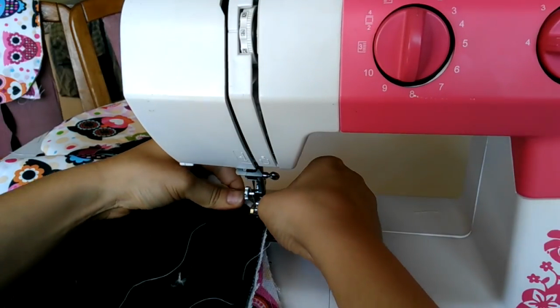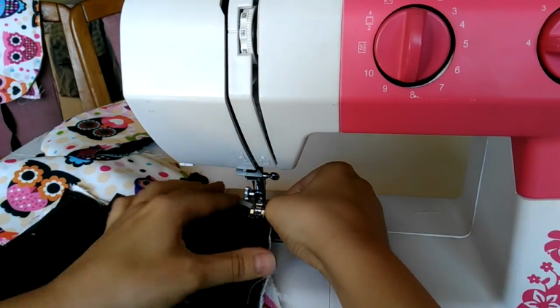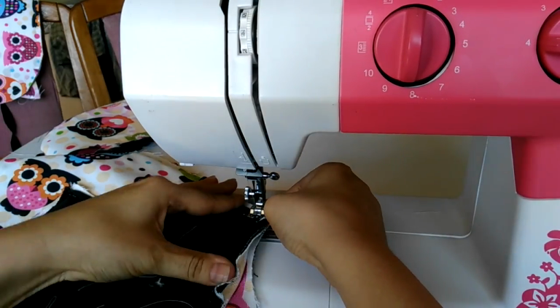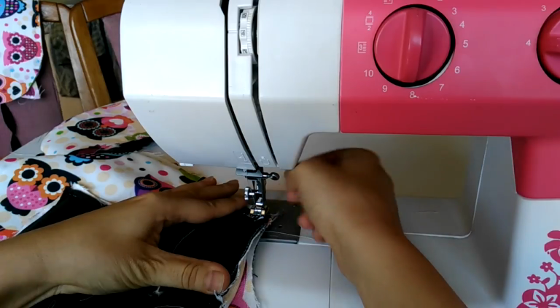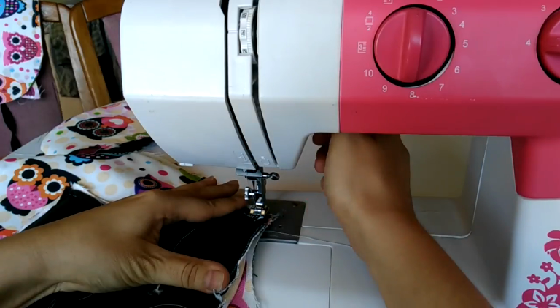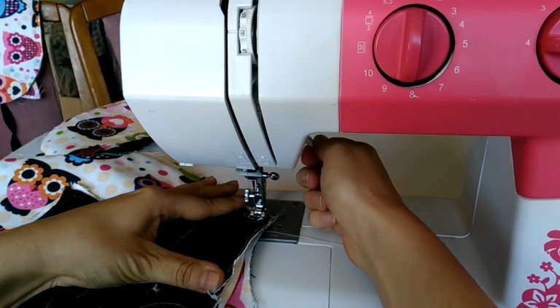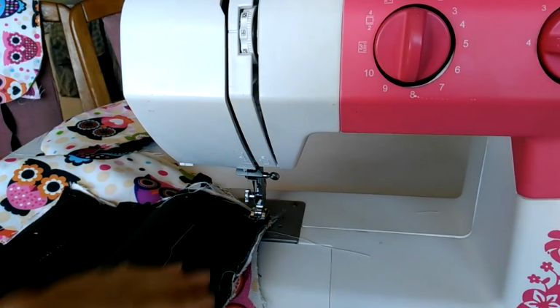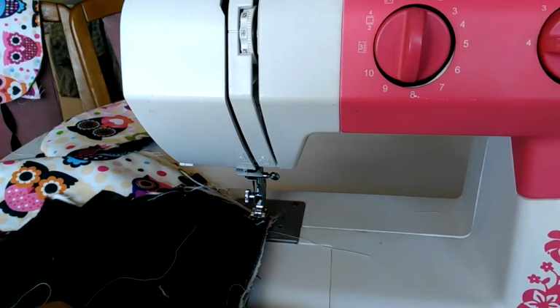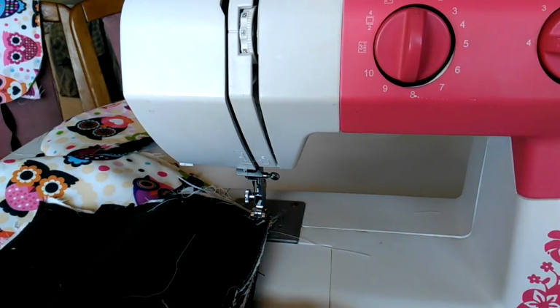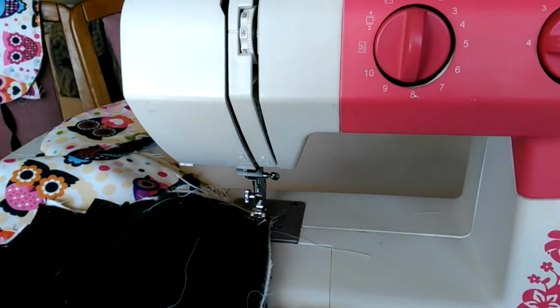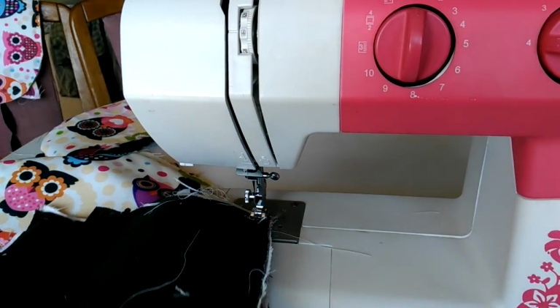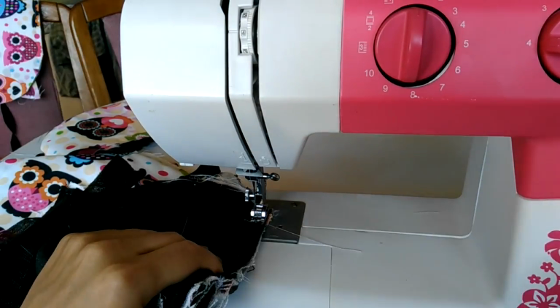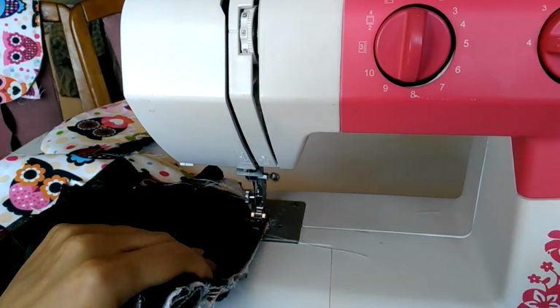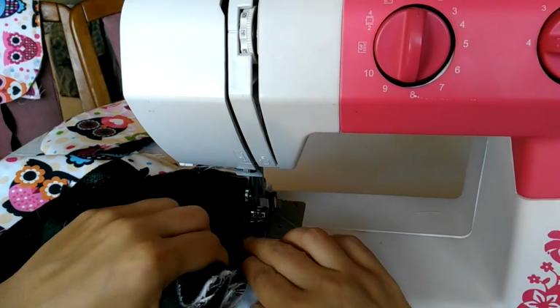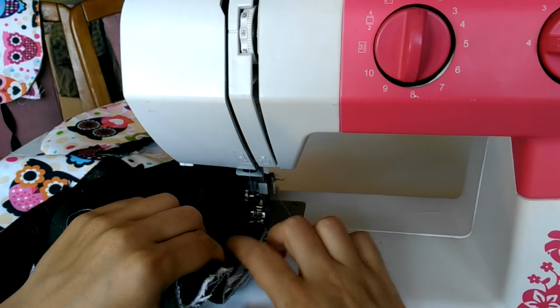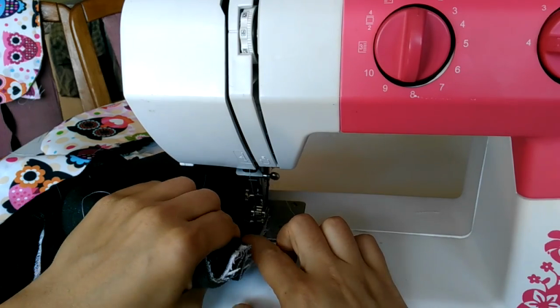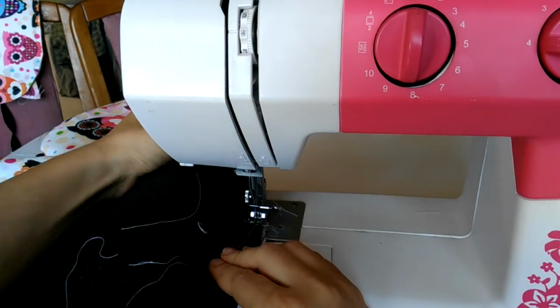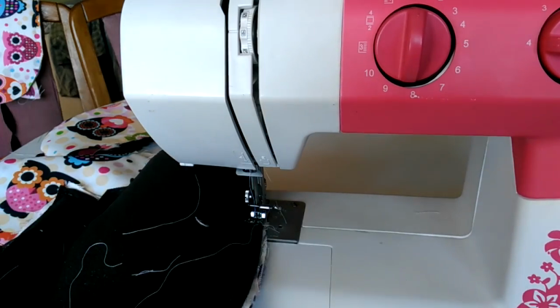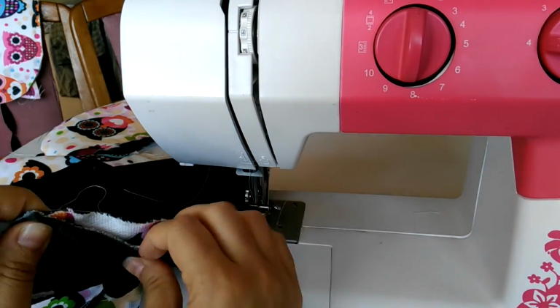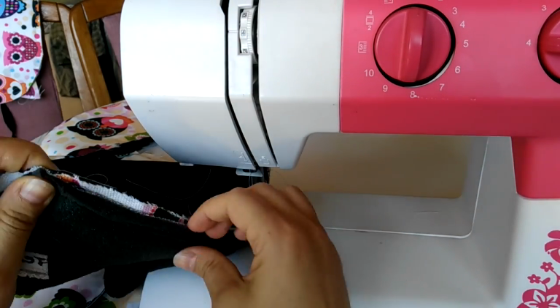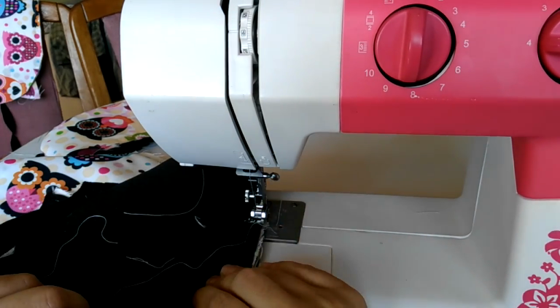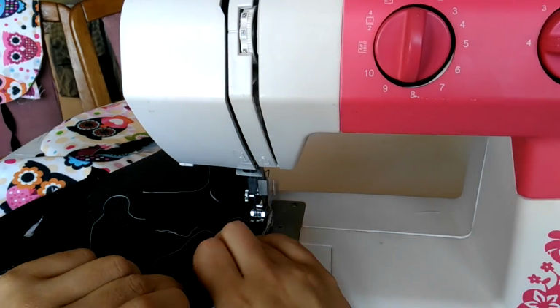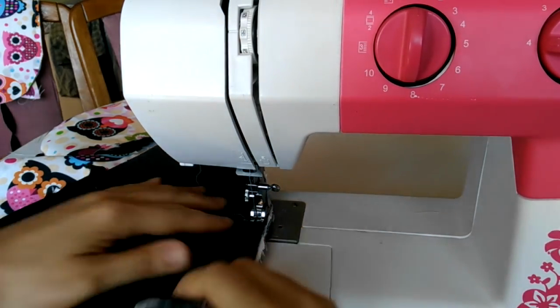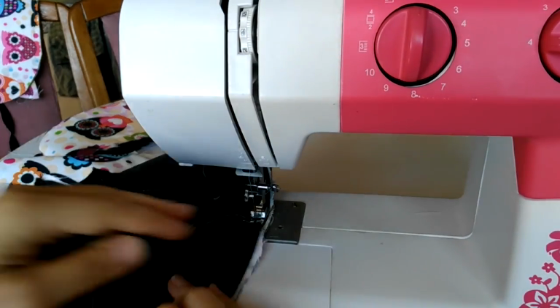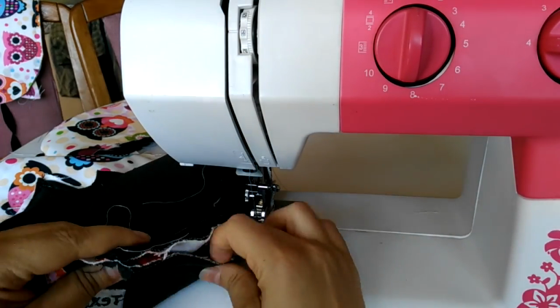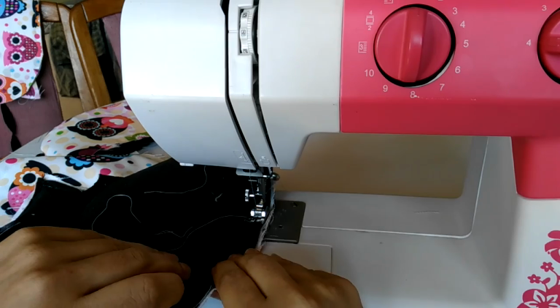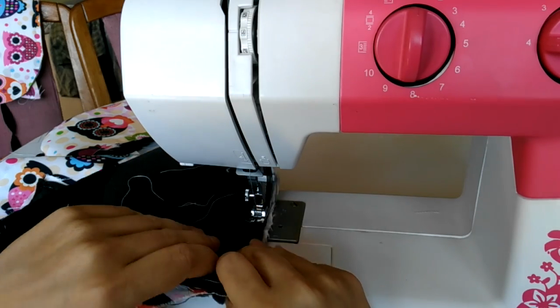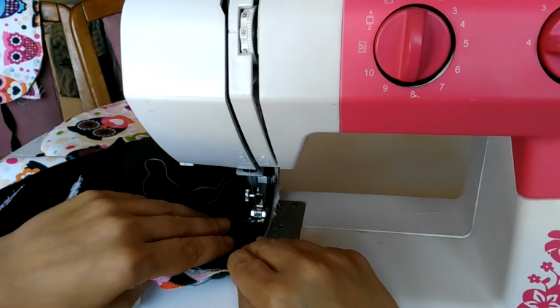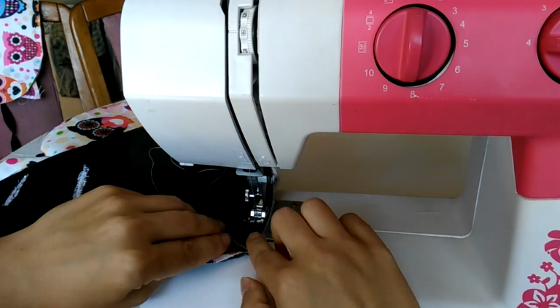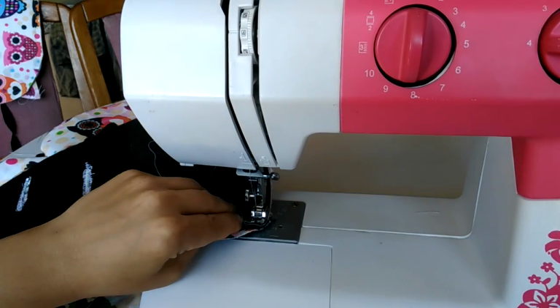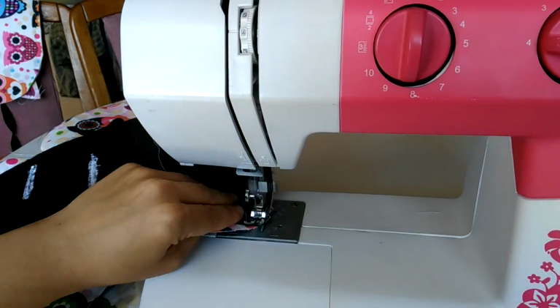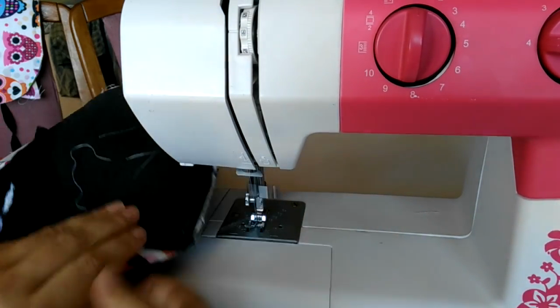After all work on separate details is done, I'm going to stitch them back together in place. I'm leaving 3/8 of an inch or 1 centimeter as a seam allowance in order to cover the previous seams.